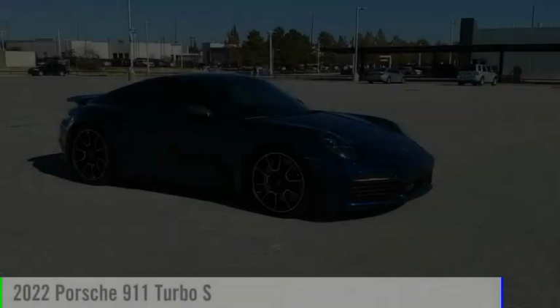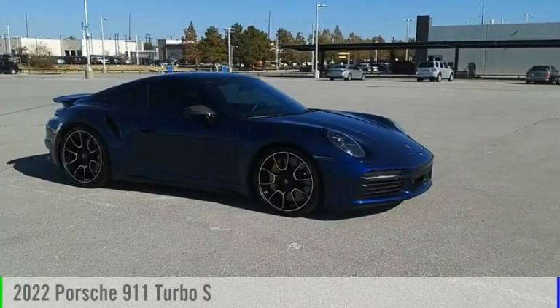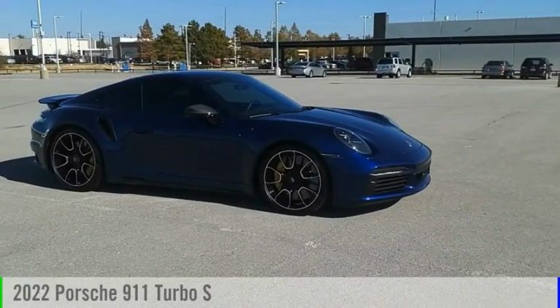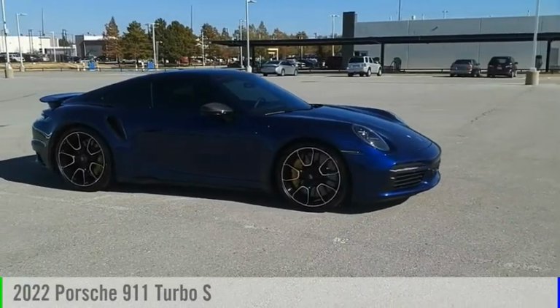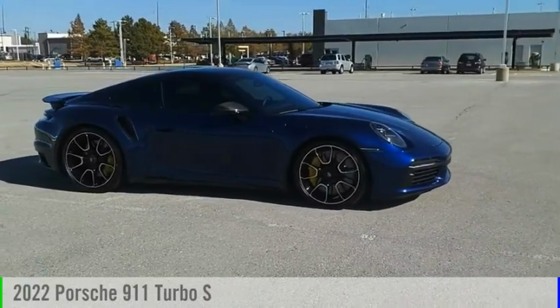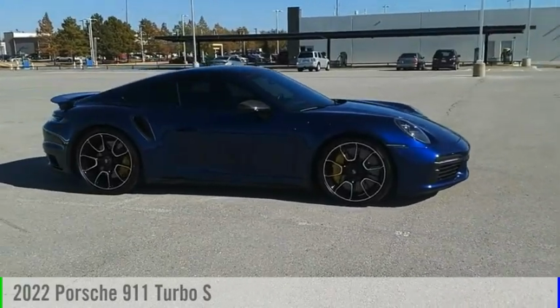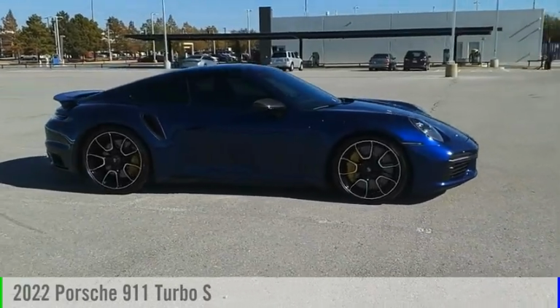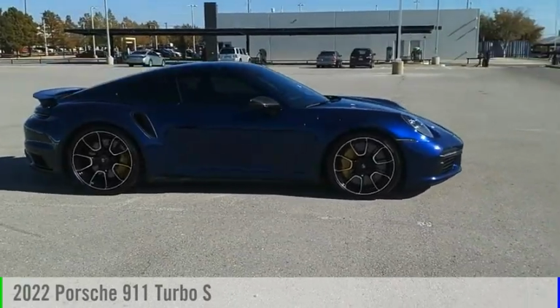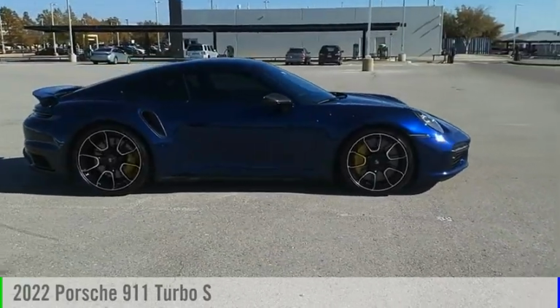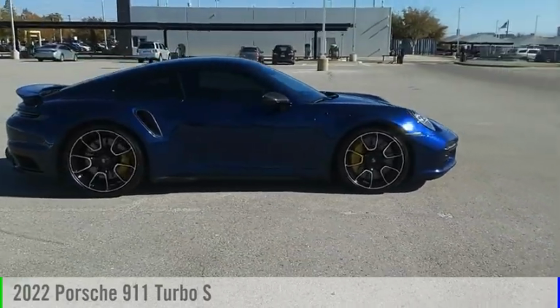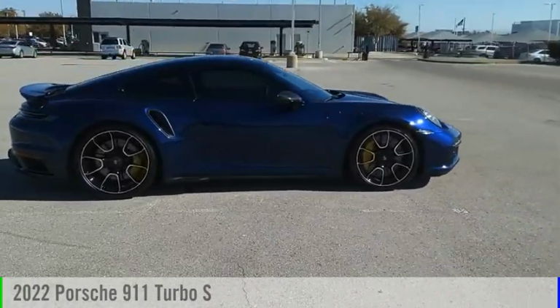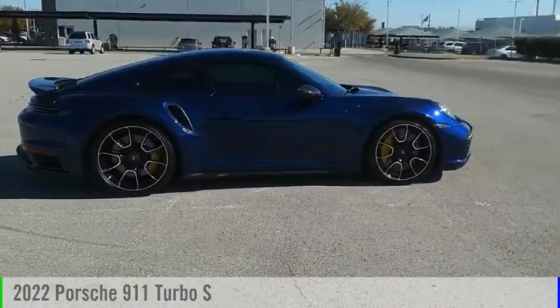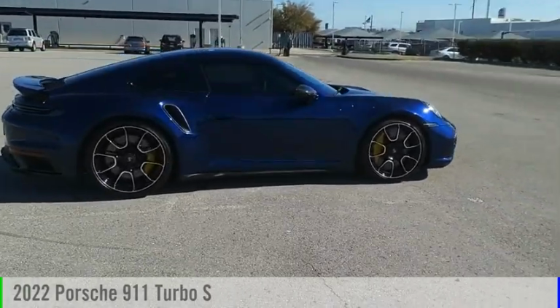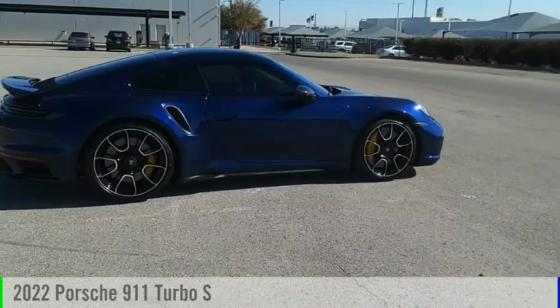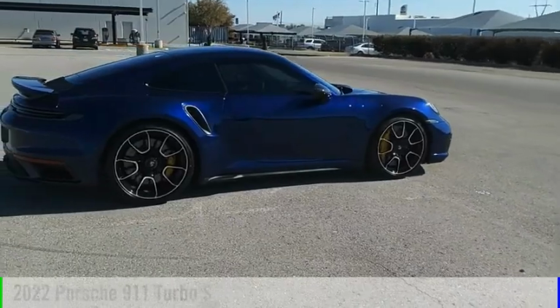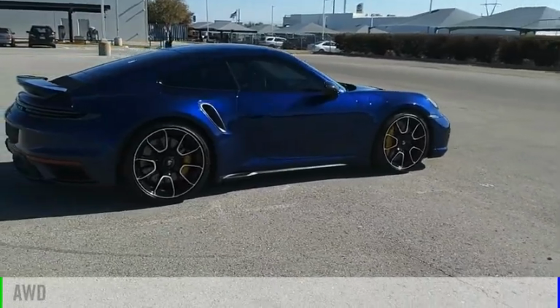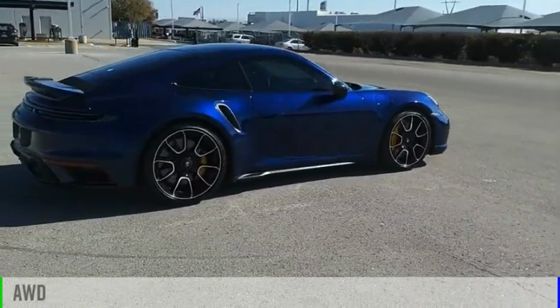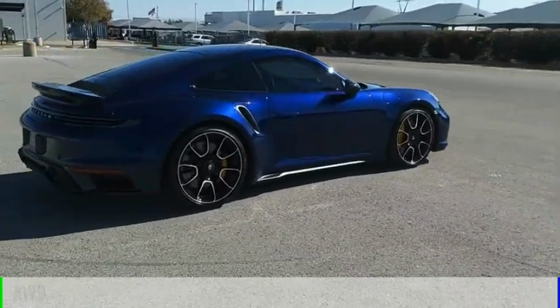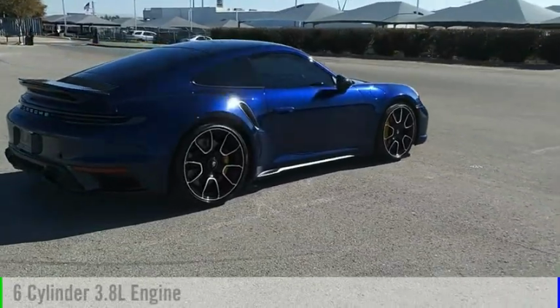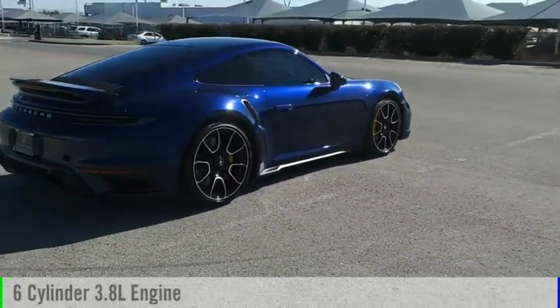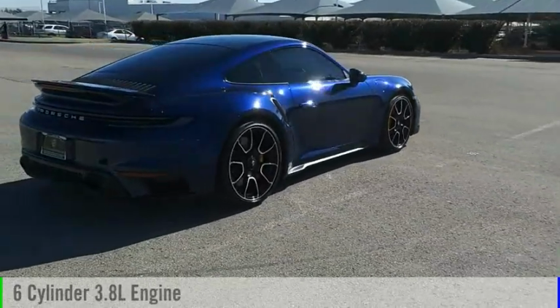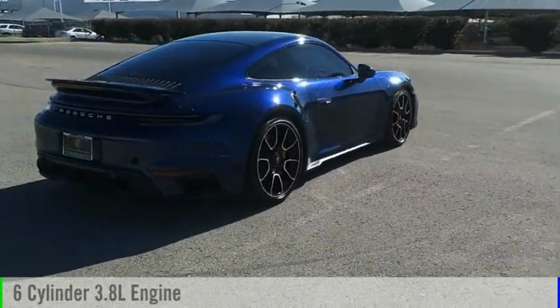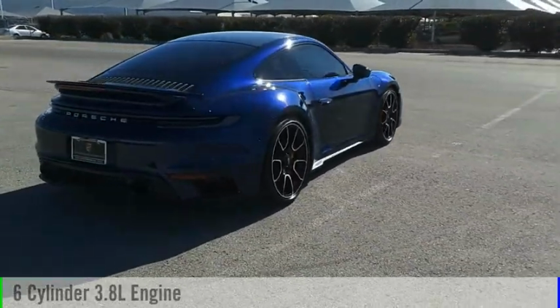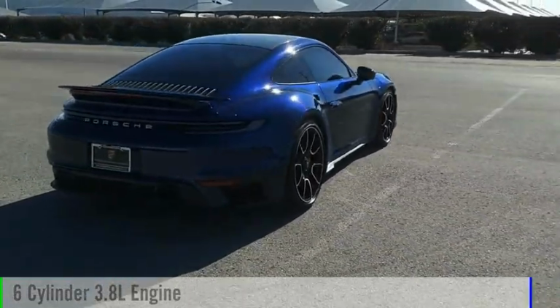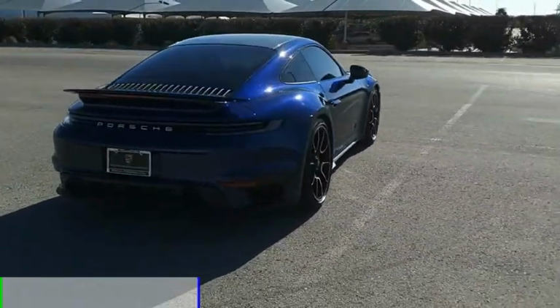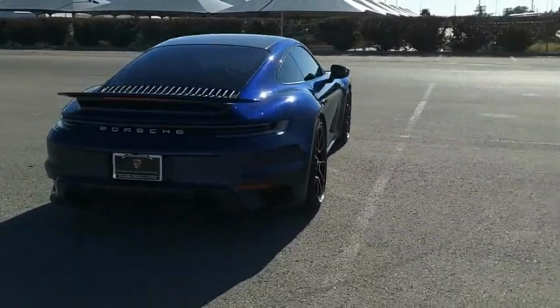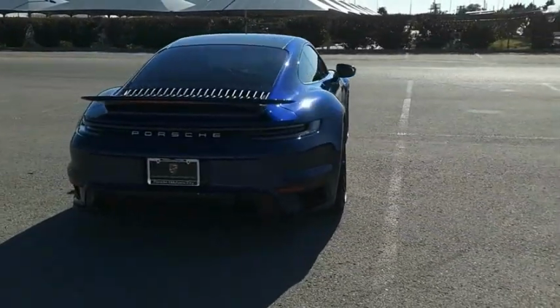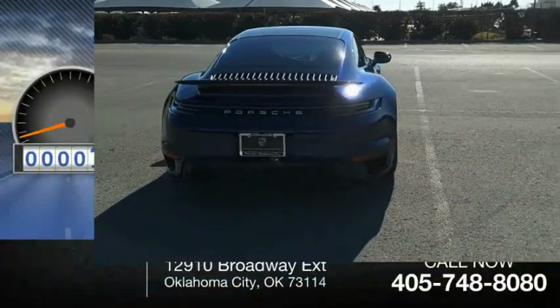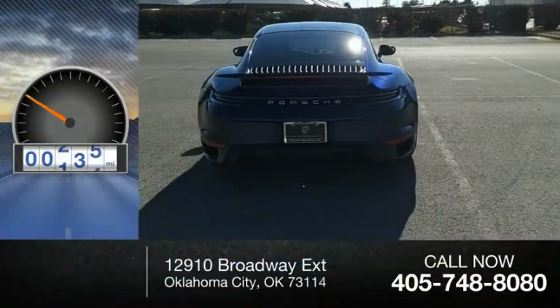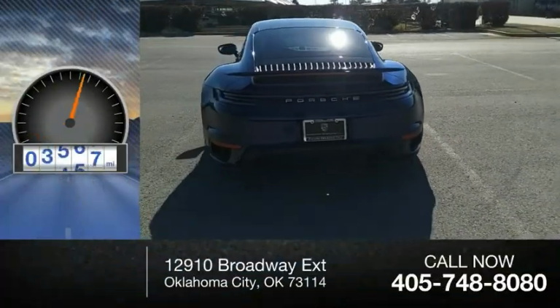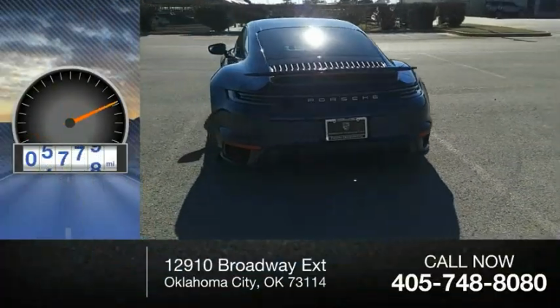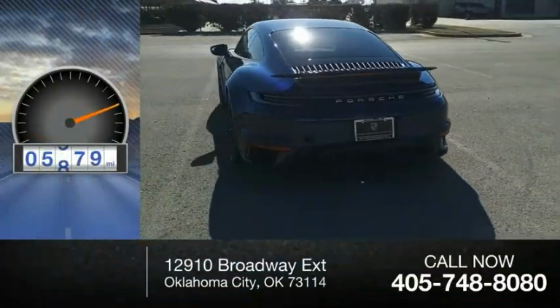Take a ride in the 2022 911. This vehicle is powered by an all-wheel drive, 6-cylinder, 3.8-liter engine. This vehicle has less than 6,000 miles.